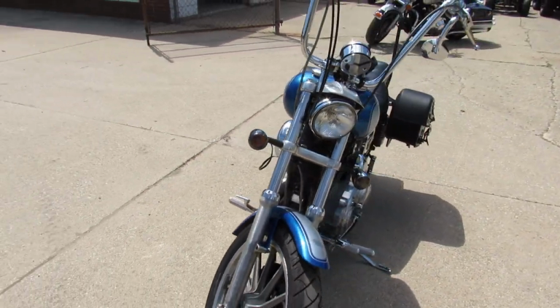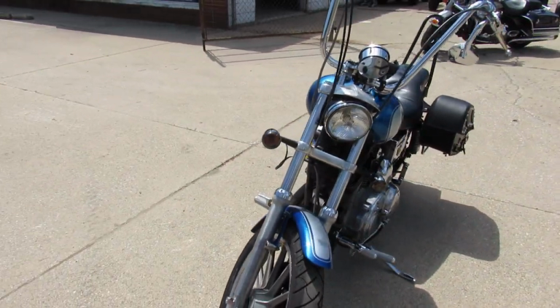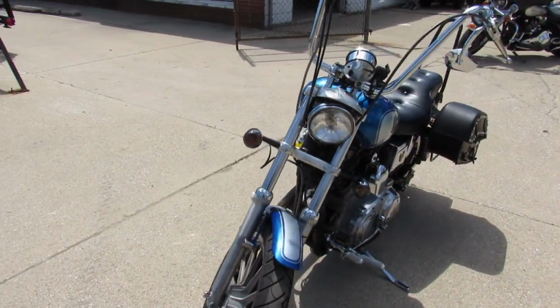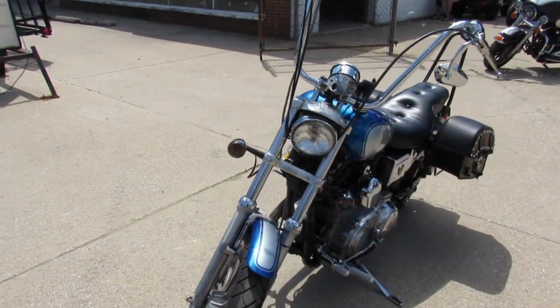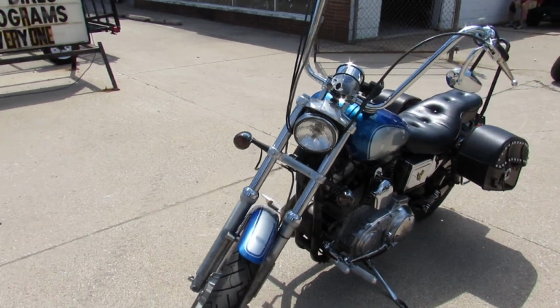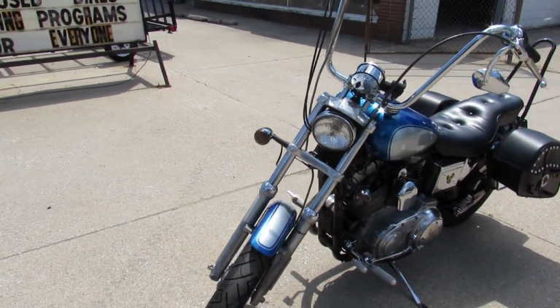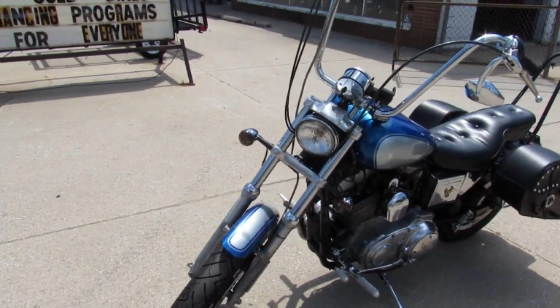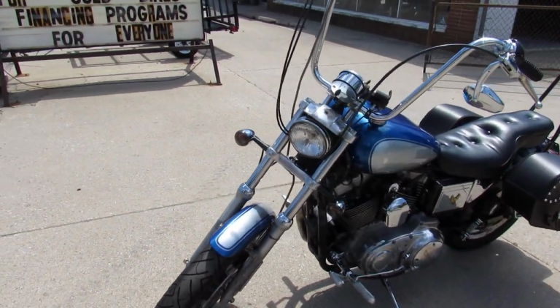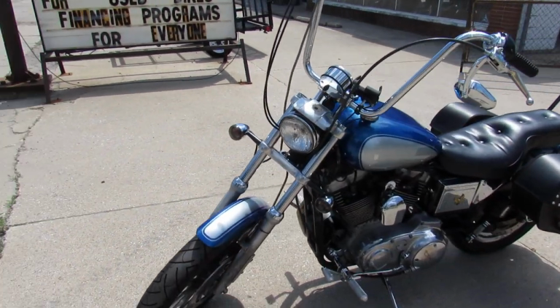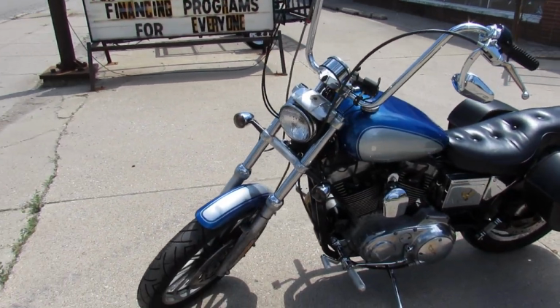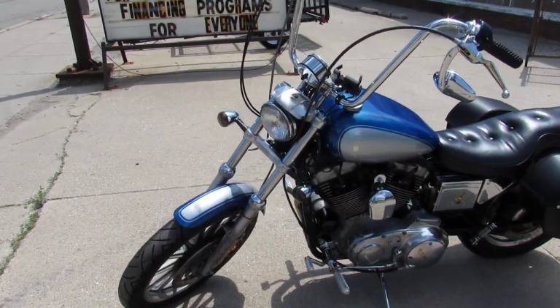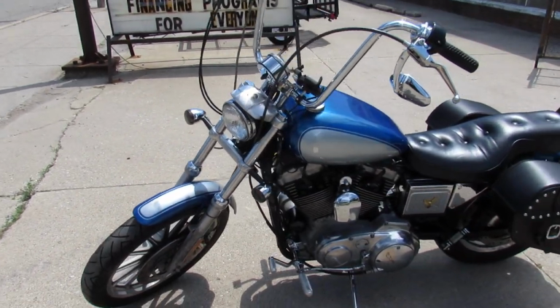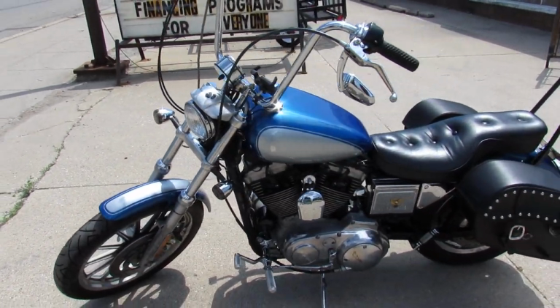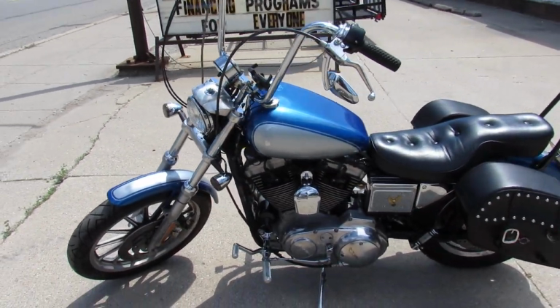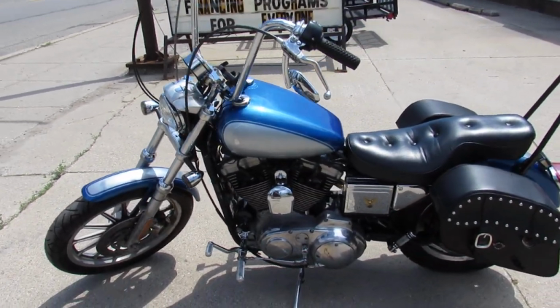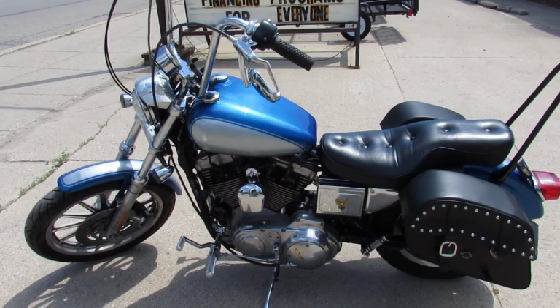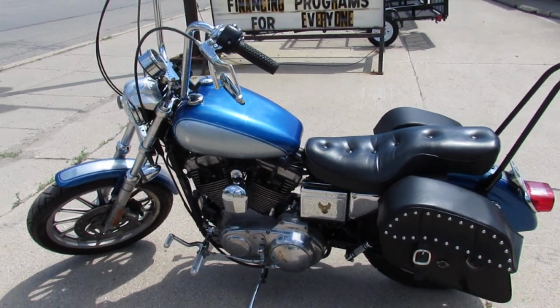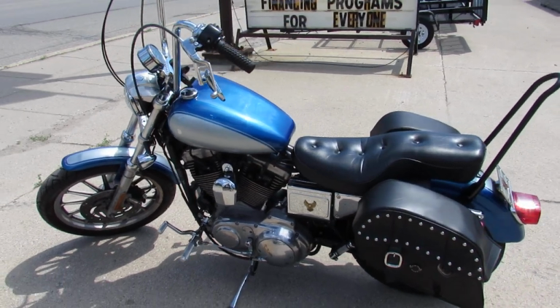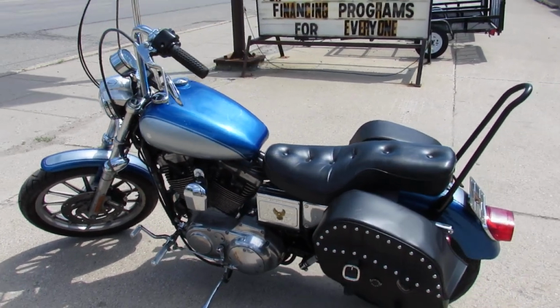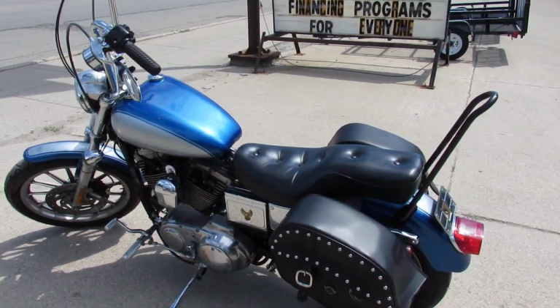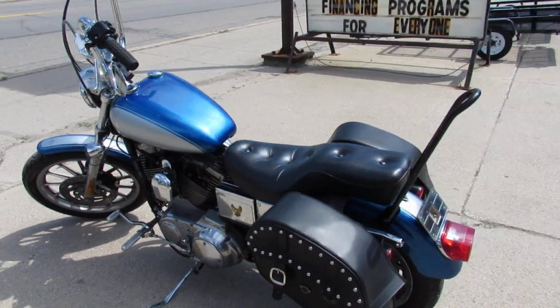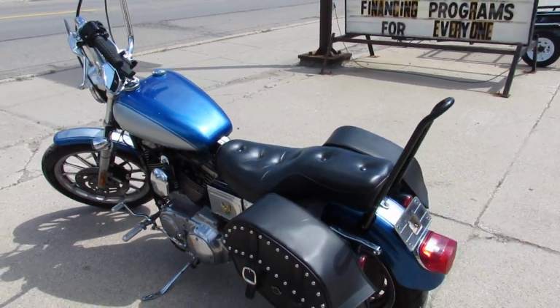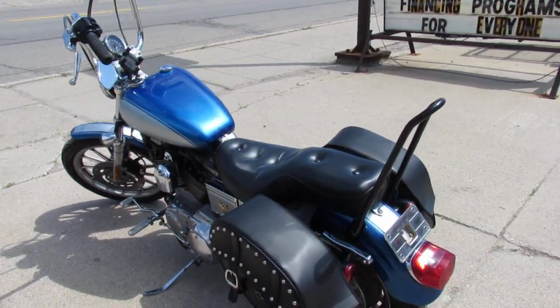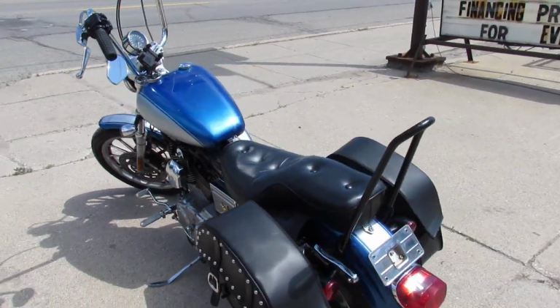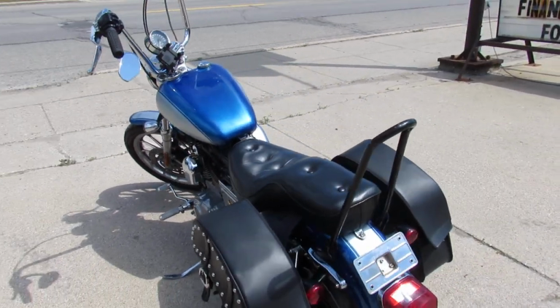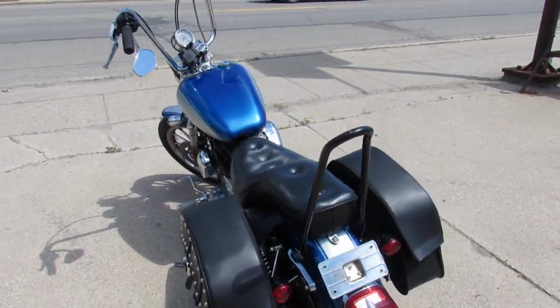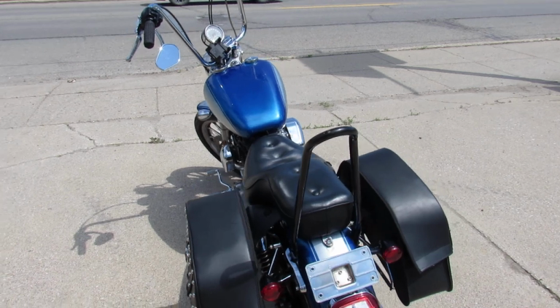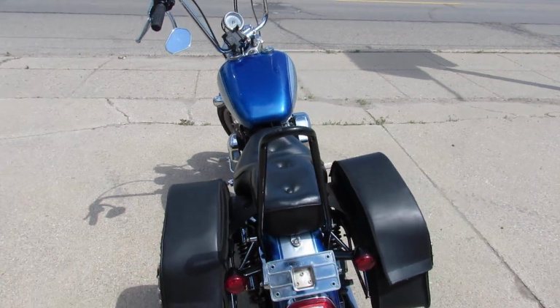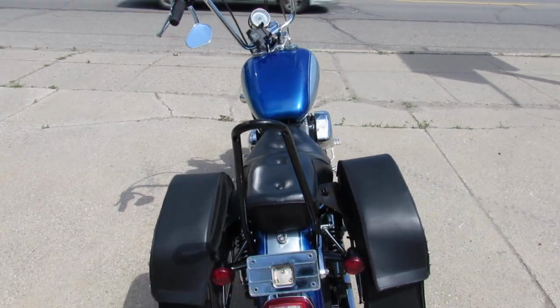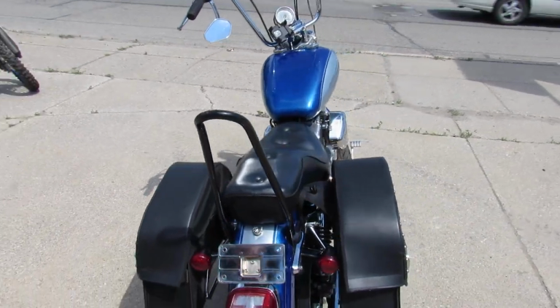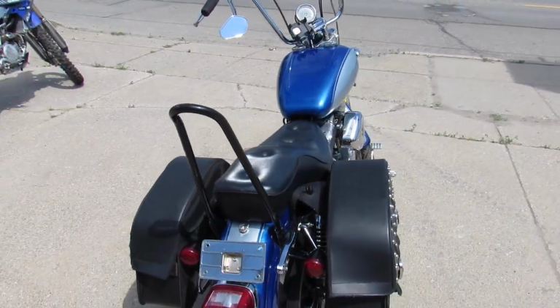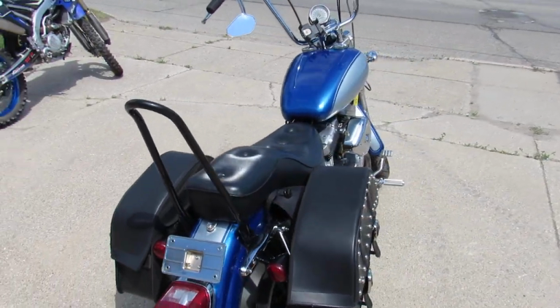It's got some apes on it. I see an S&S air intake, saddlebags — nice-looking little sporty. We got this thing priced right at $3,500, so this one won't be here long. Hard to find a Harley for $3,500, guys.